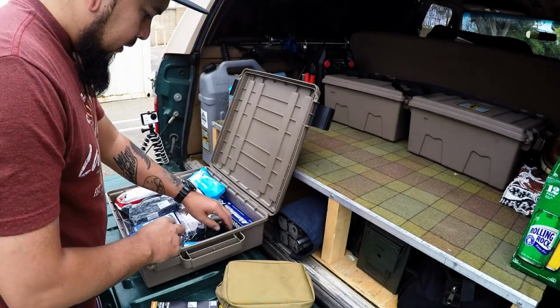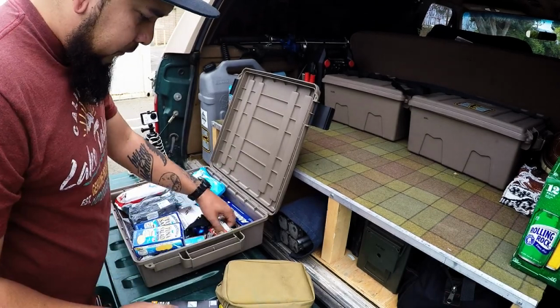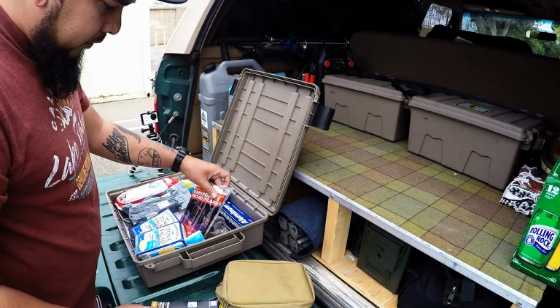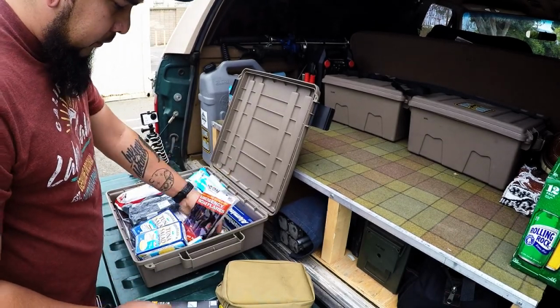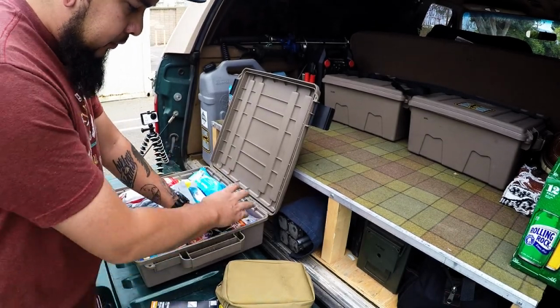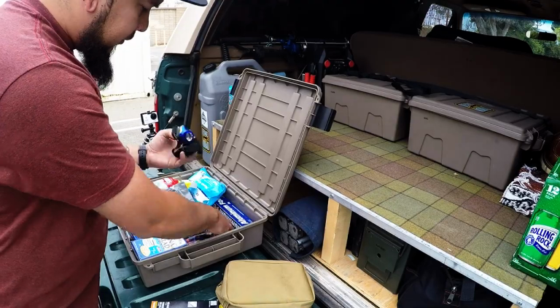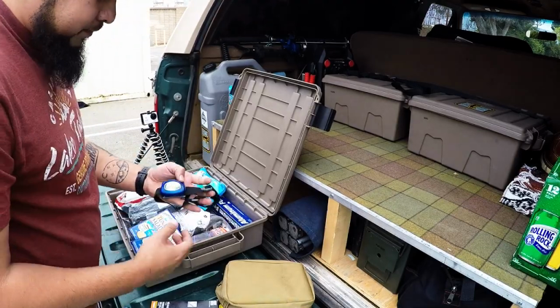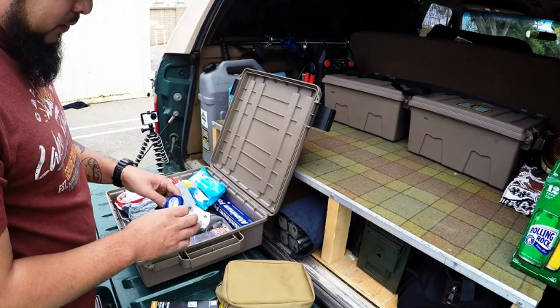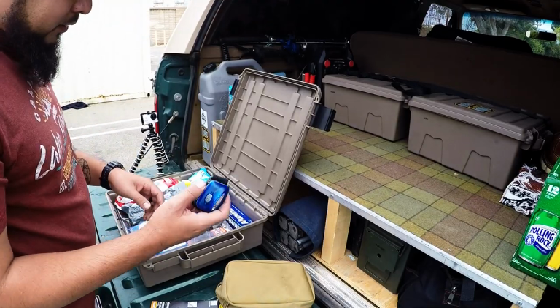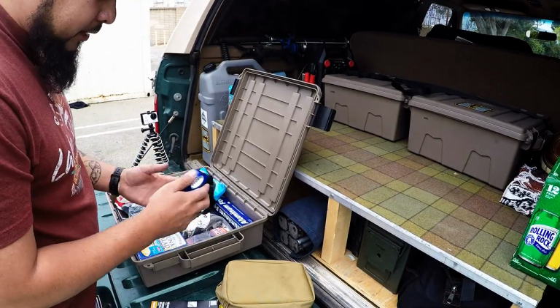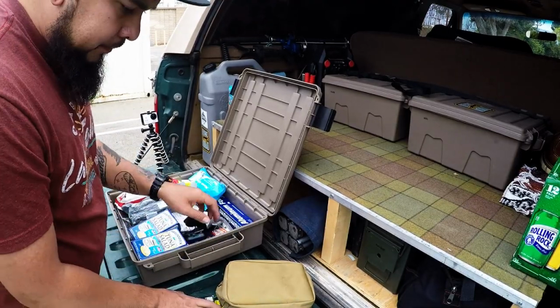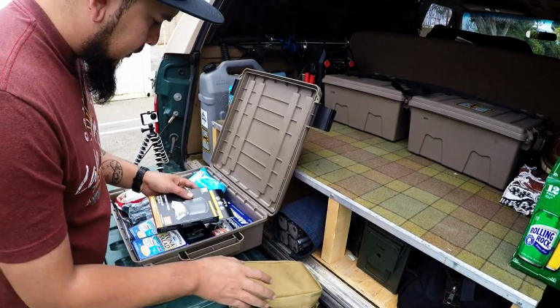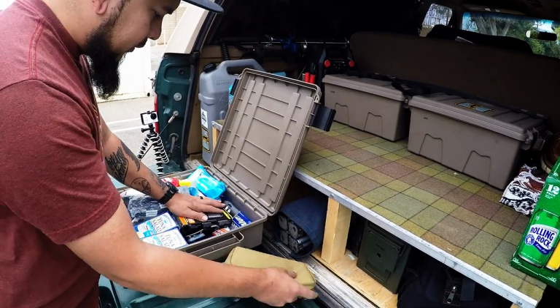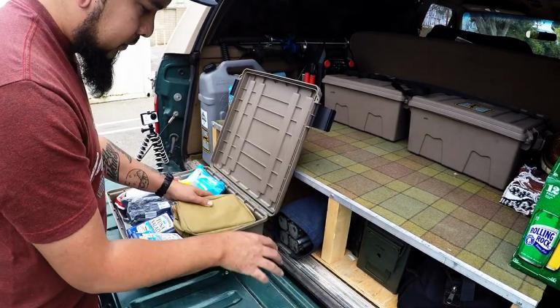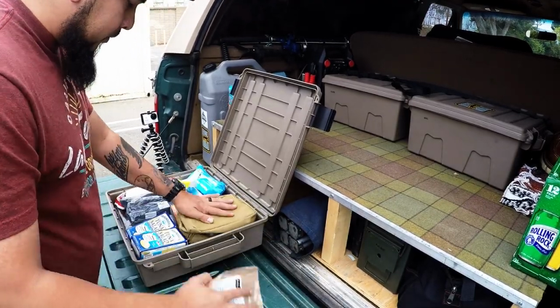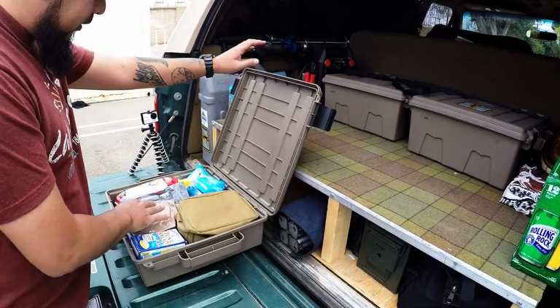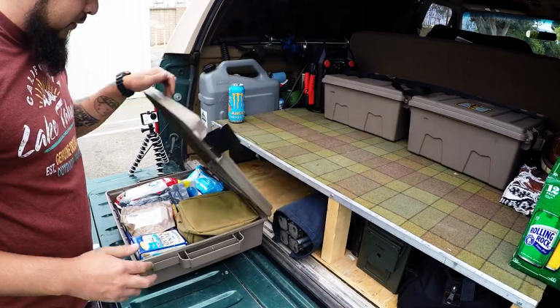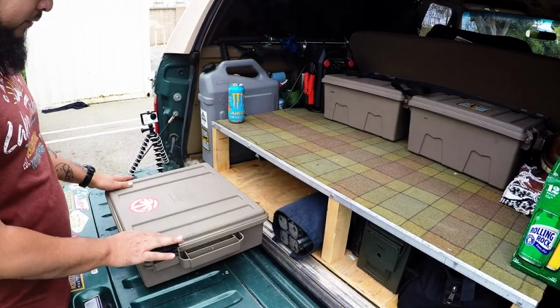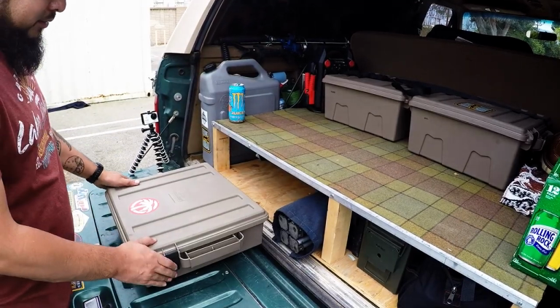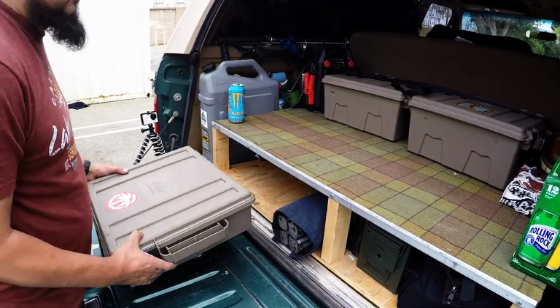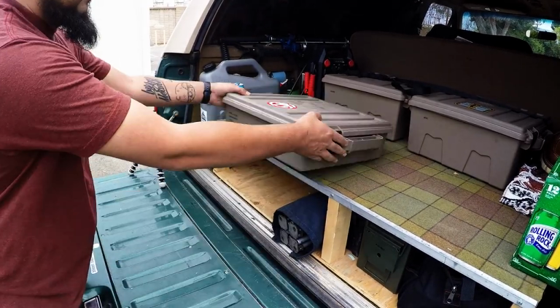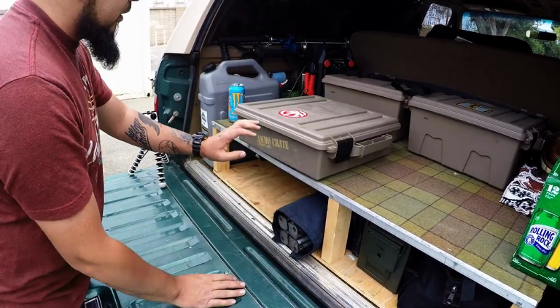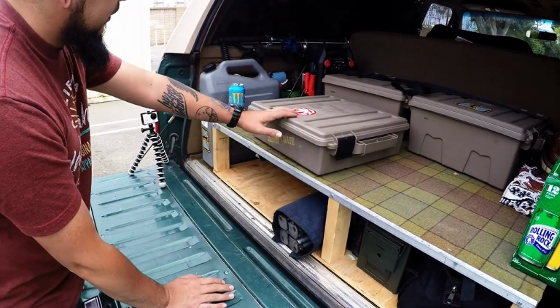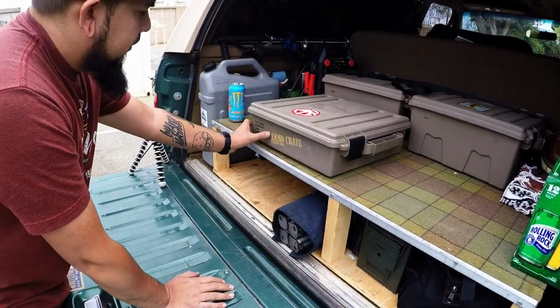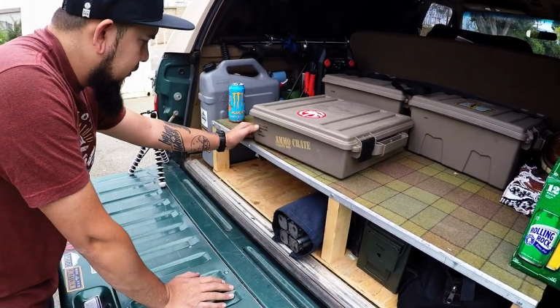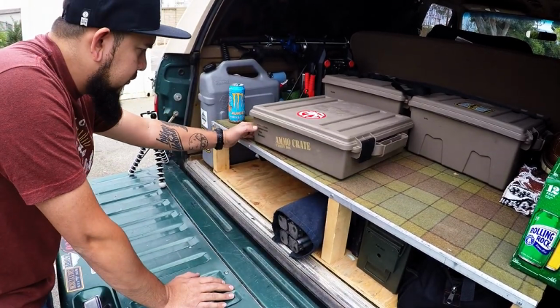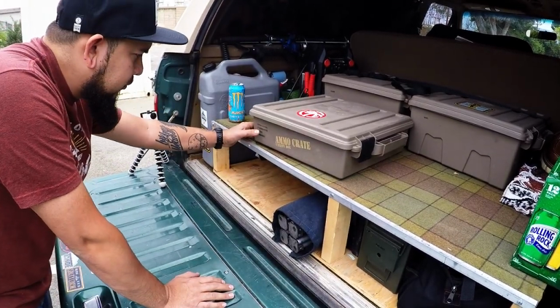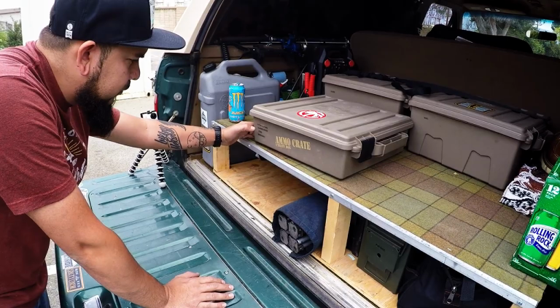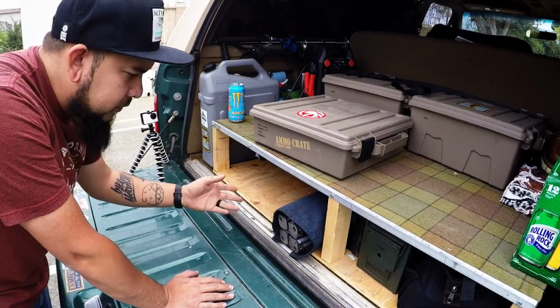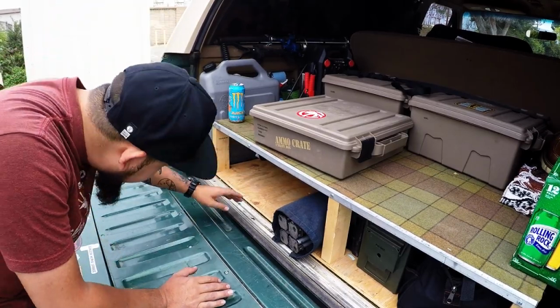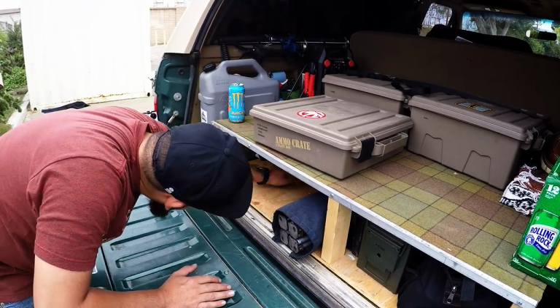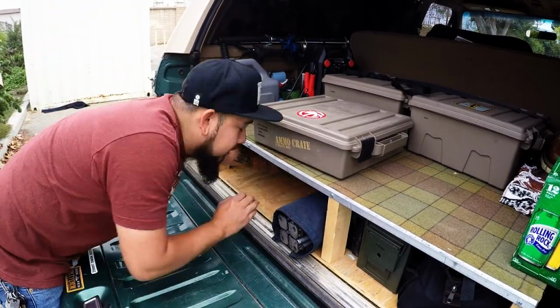I always carry flares — you know — and a headlamp. So that box is mostly emergency slash extra clothes, diapers, wipes, food — emergency stuff.